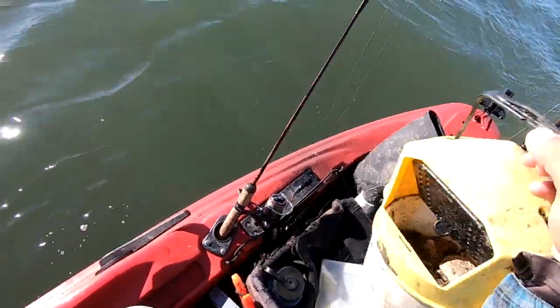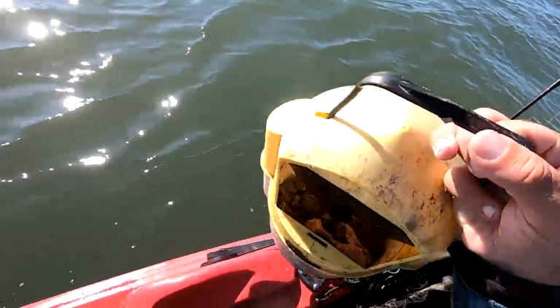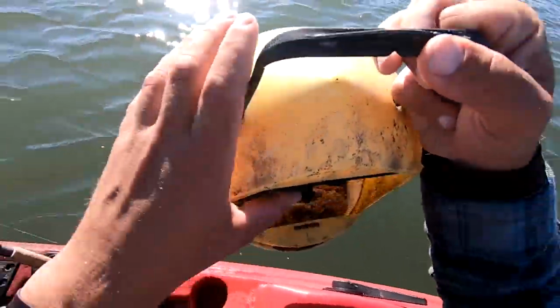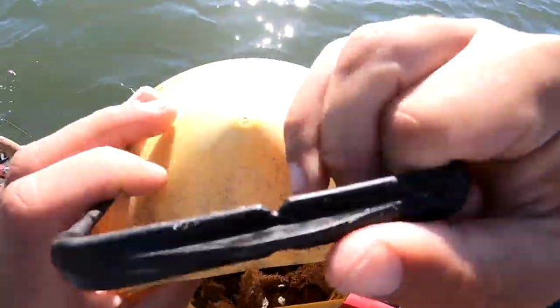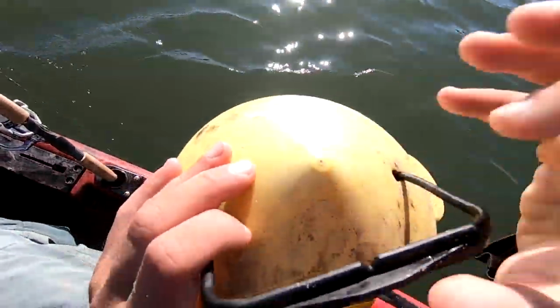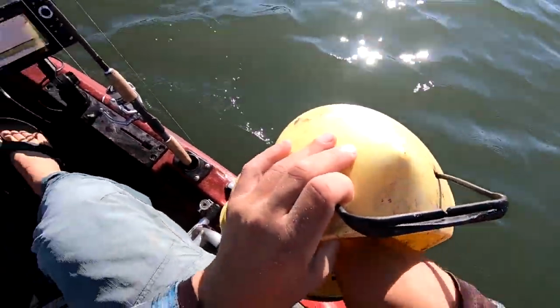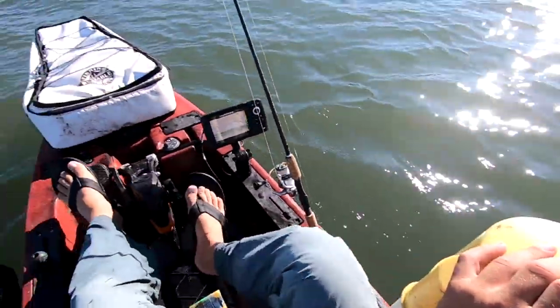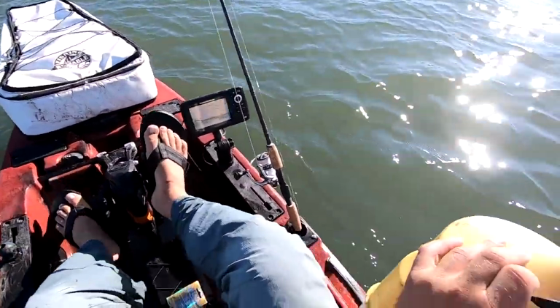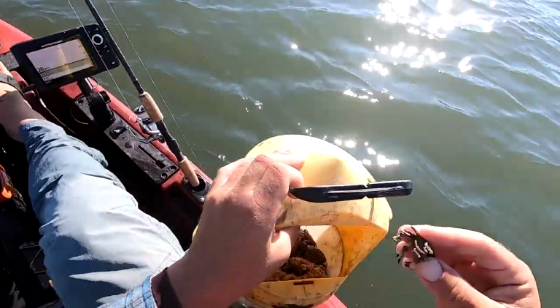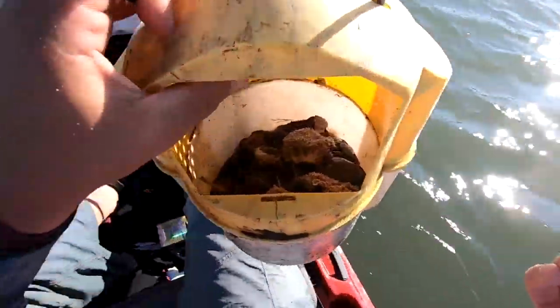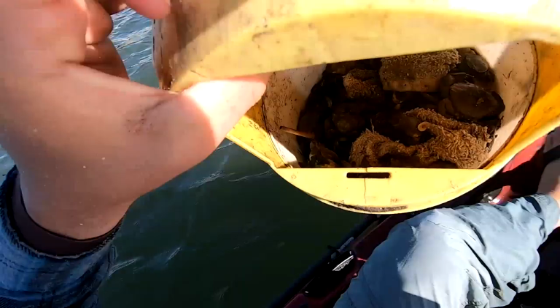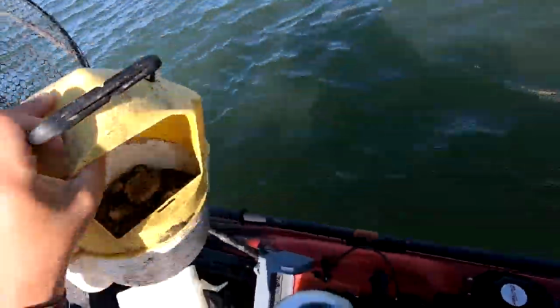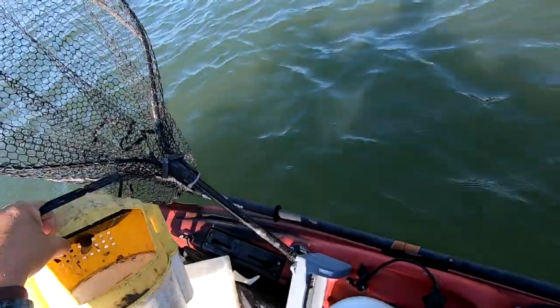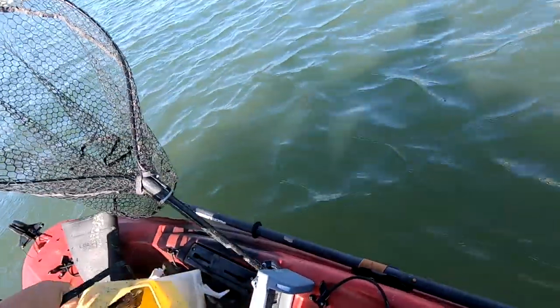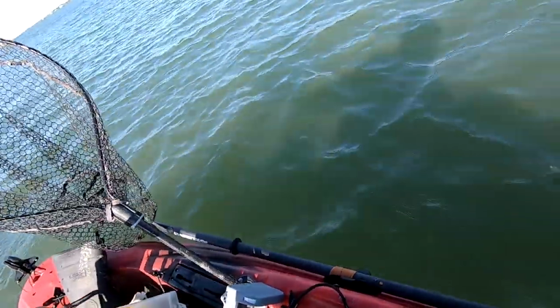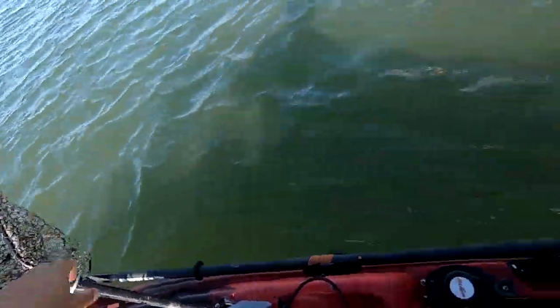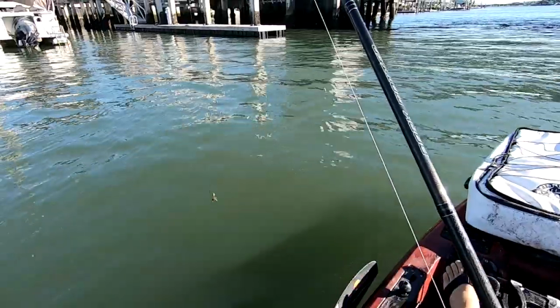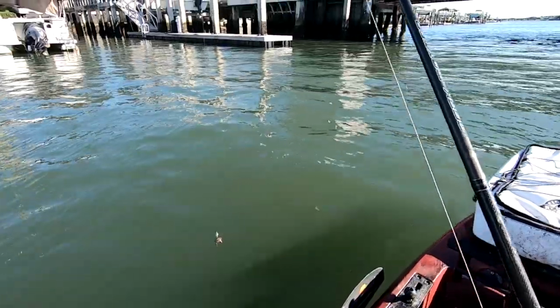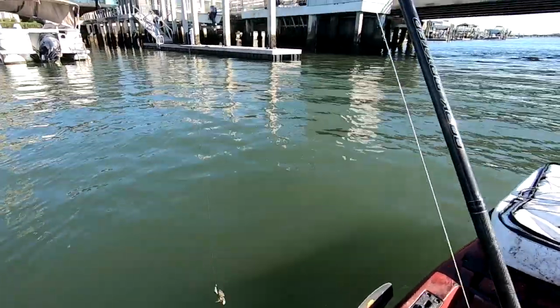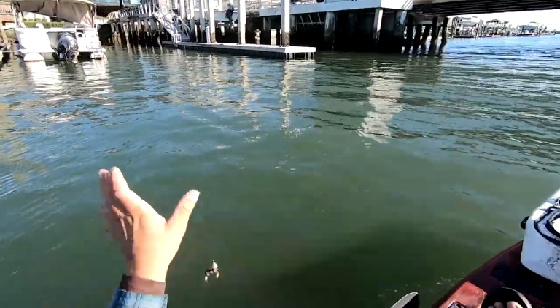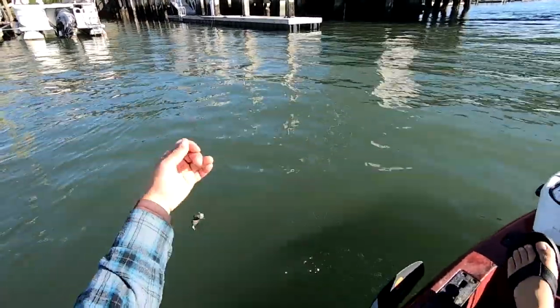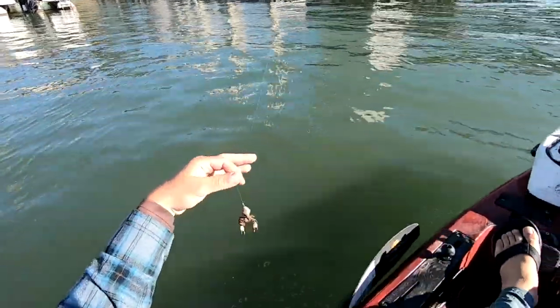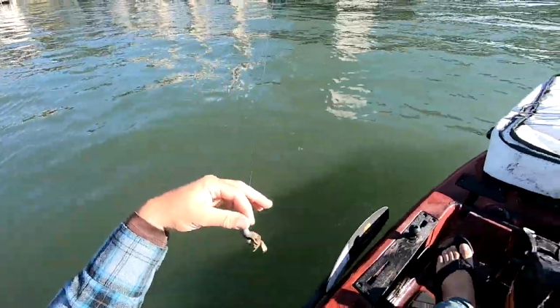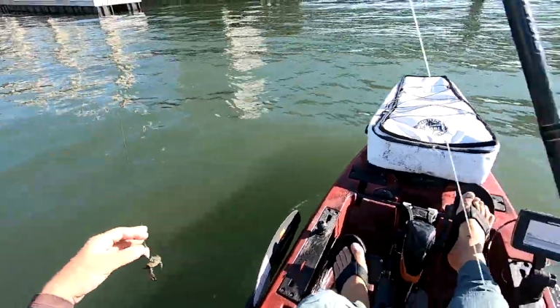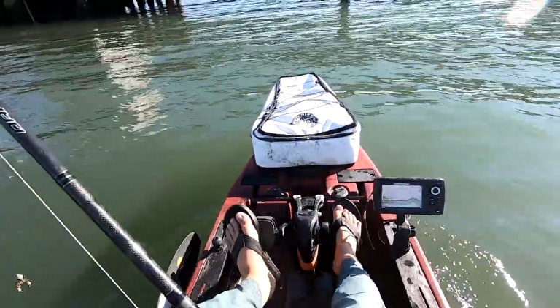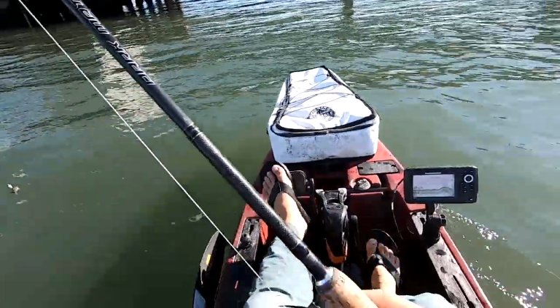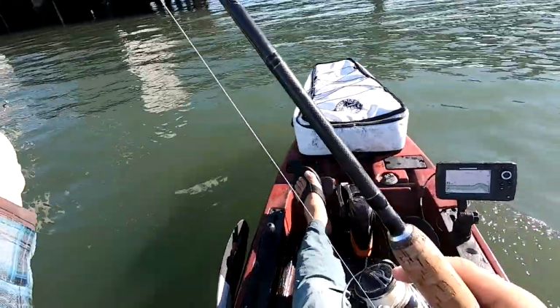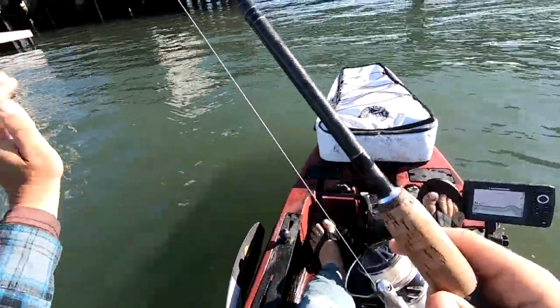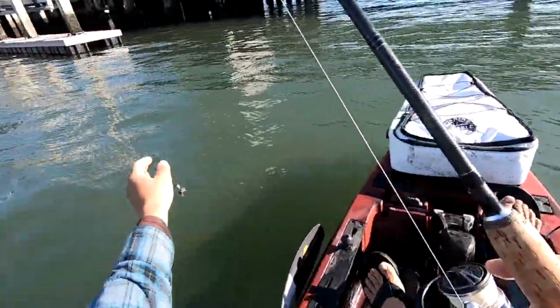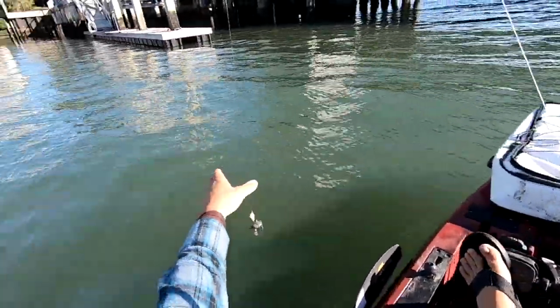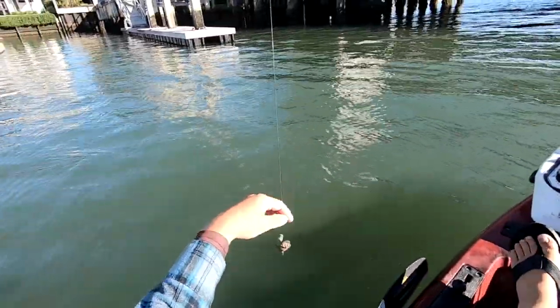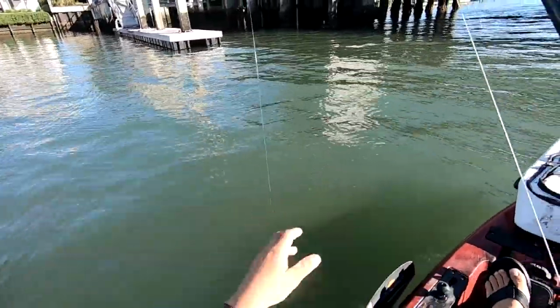I got a bunch of mud crabs on the shoreline just now — some smaller ones, some big ones. Gonna just fish this guy on a hook. Really light leader too, maybe 15-pound. I'm playing with fire, but we're not gonna see any big sheepshead out here, most likely.